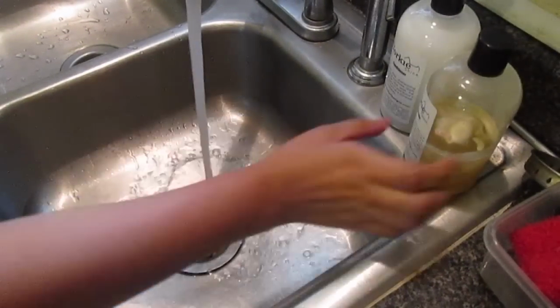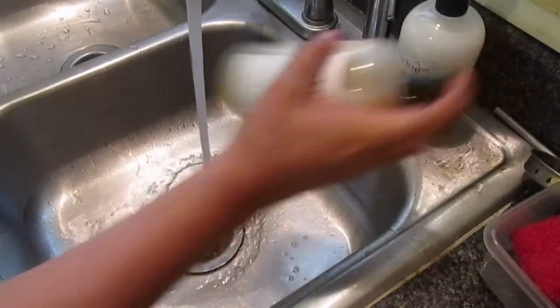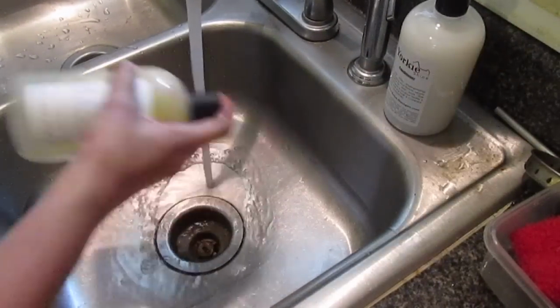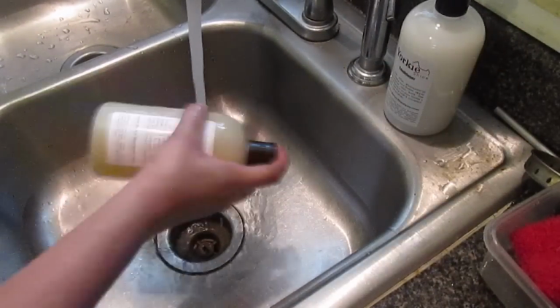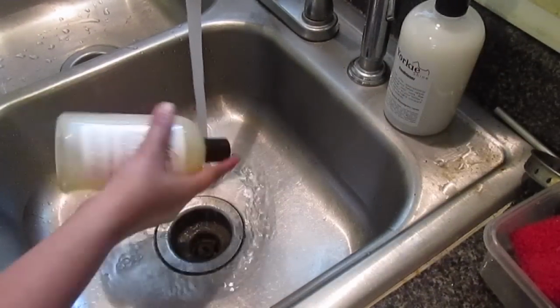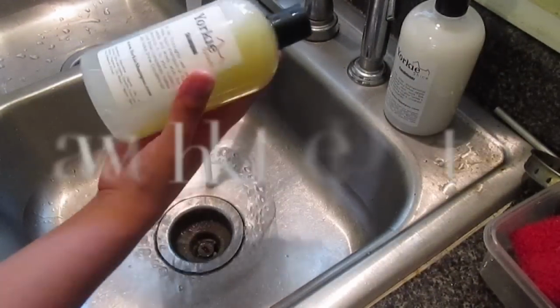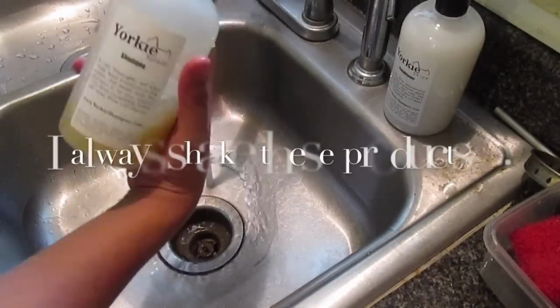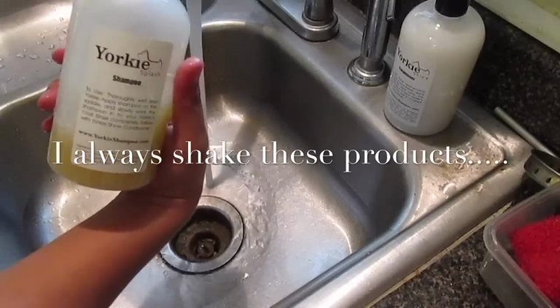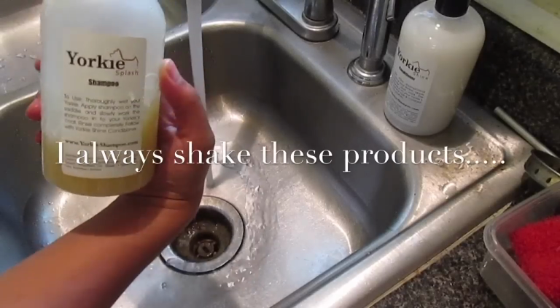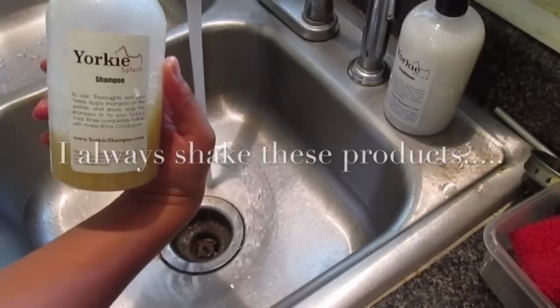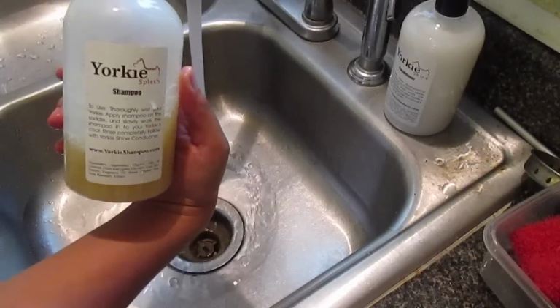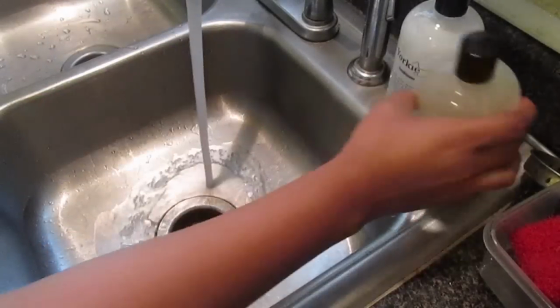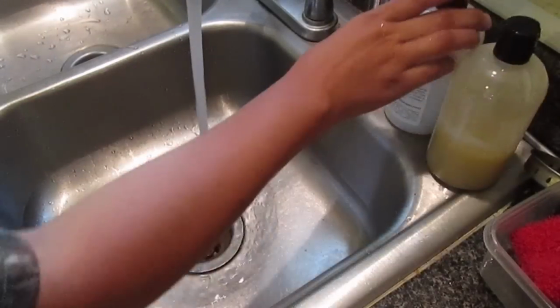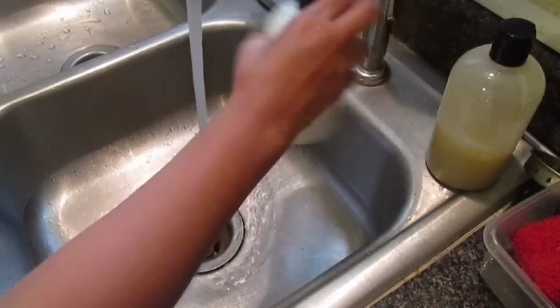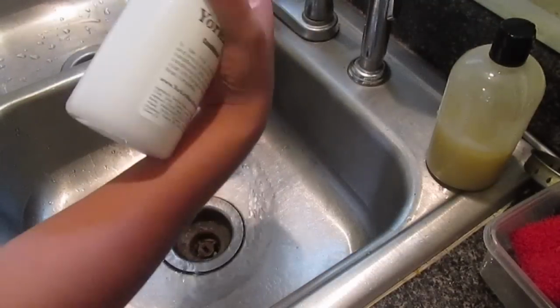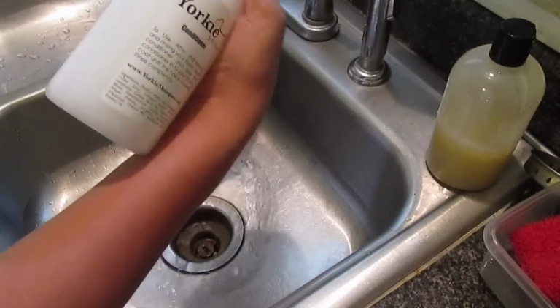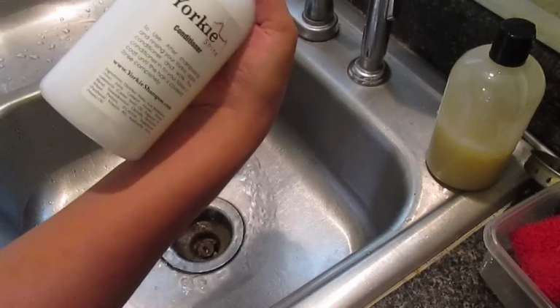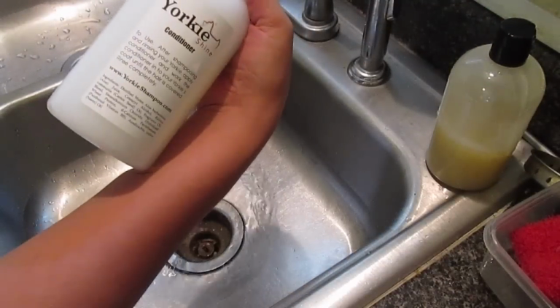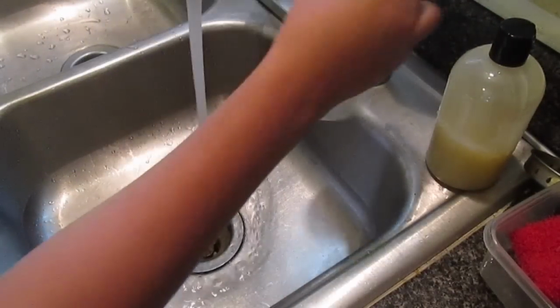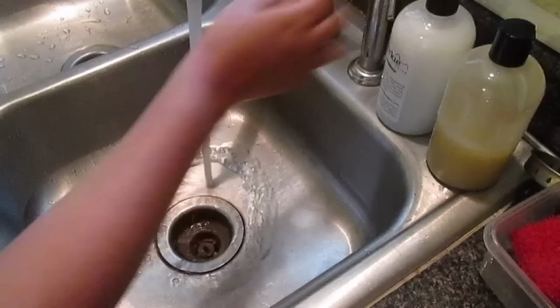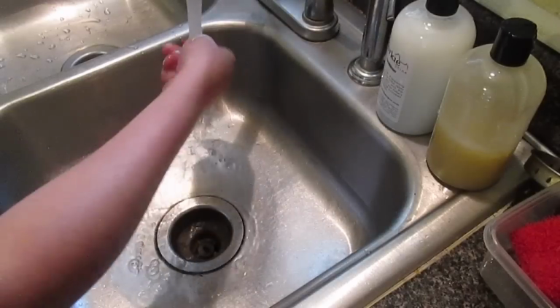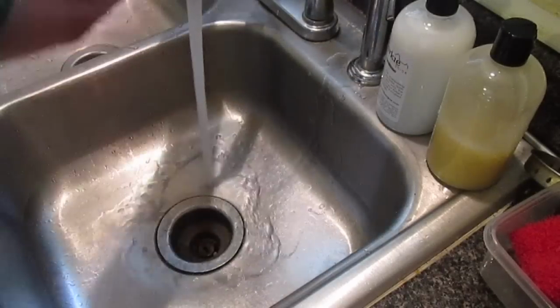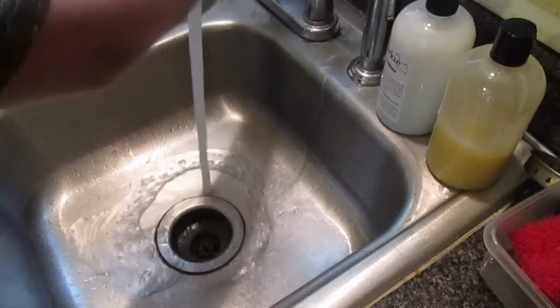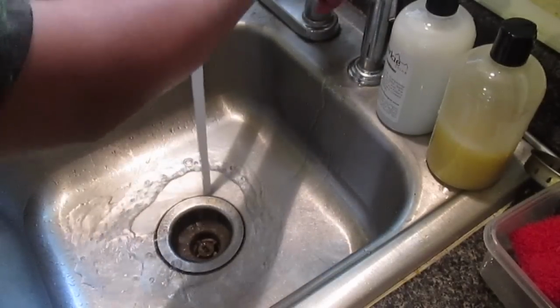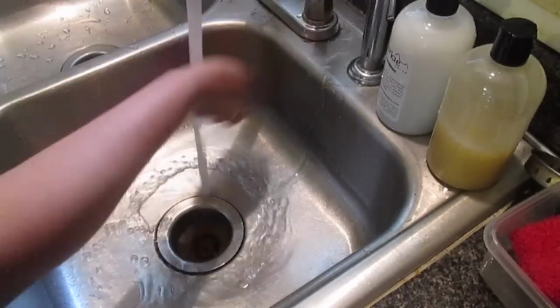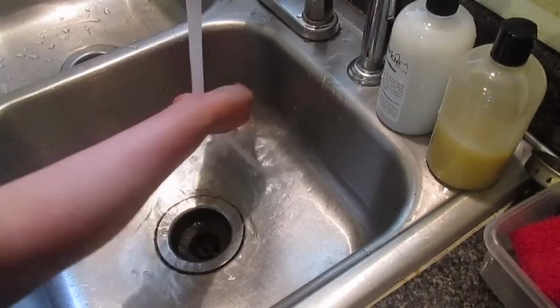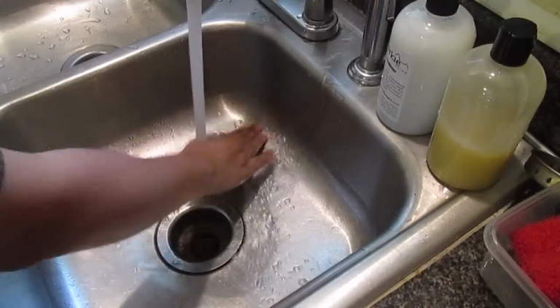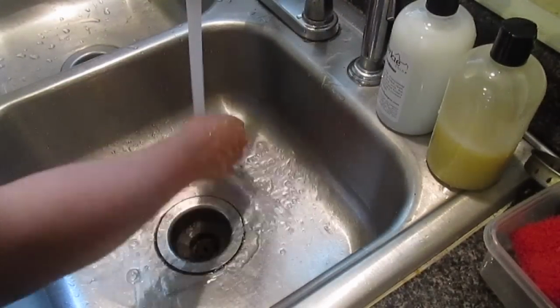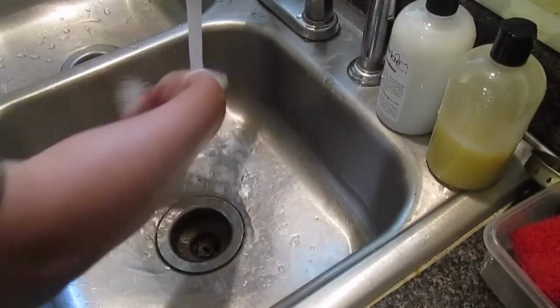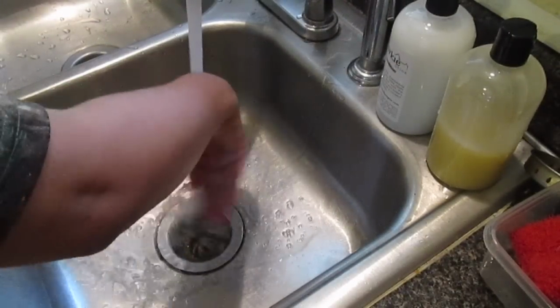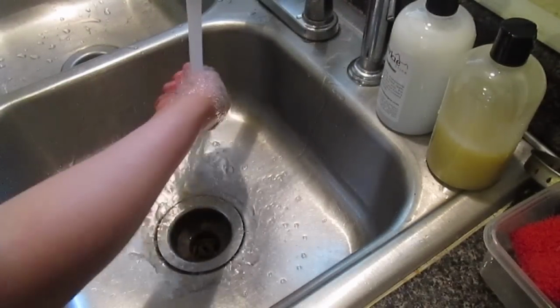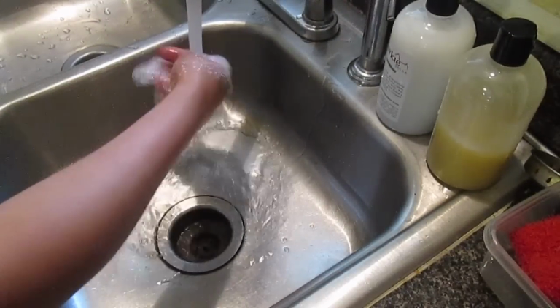I'm going to be using the Yorkie Splash and Shine shampoo as well as the conditioner. I just got this one in the mail. I'm going to show you the whole steps of it, how I do it.